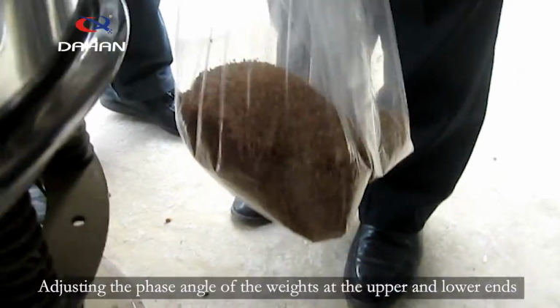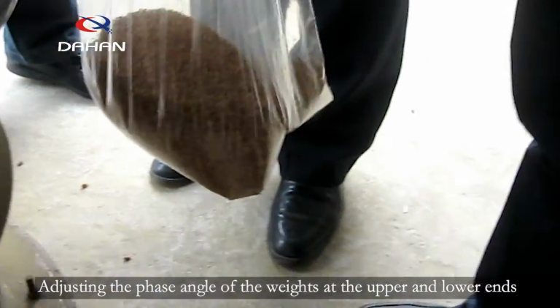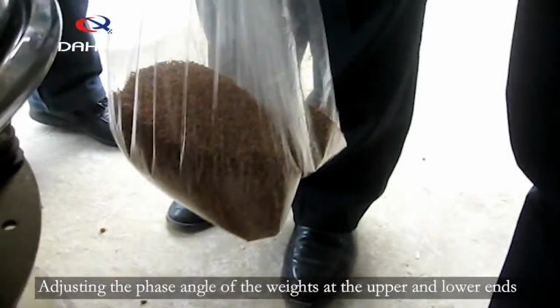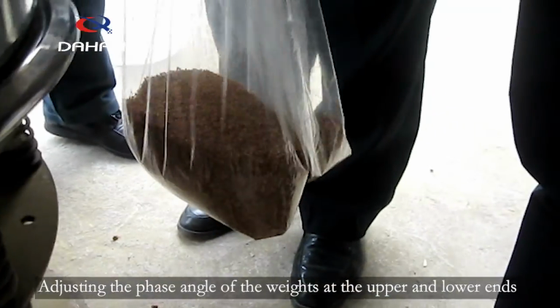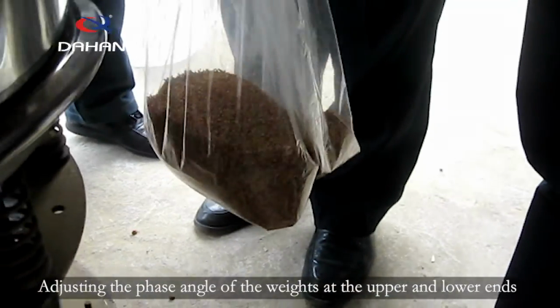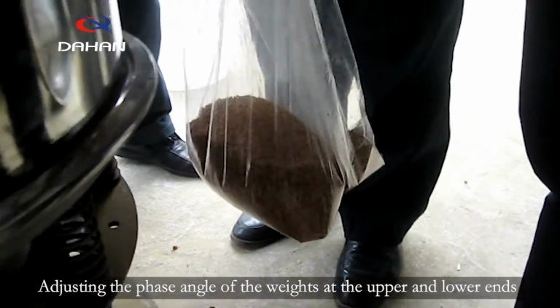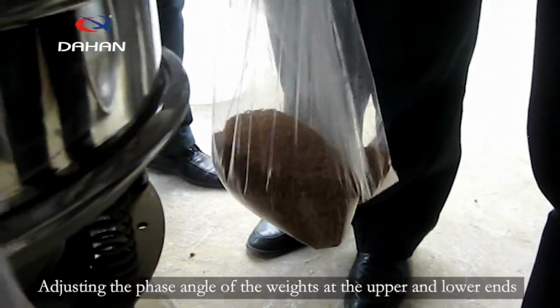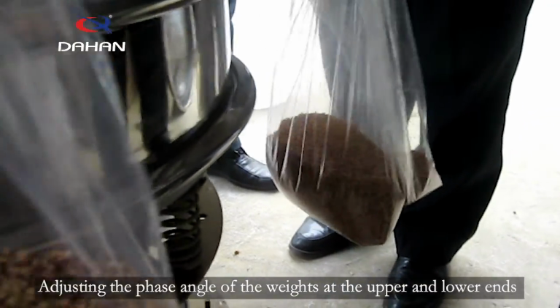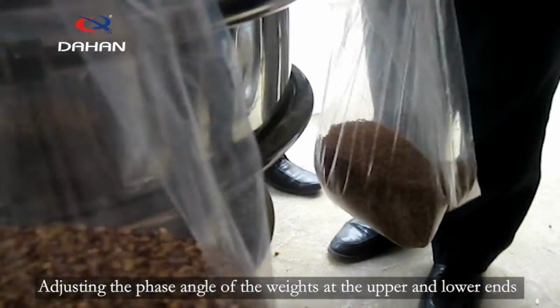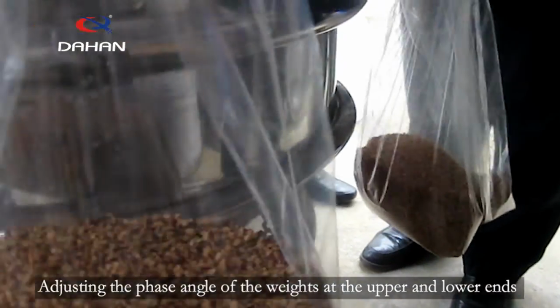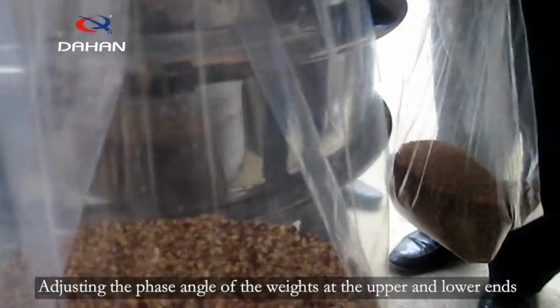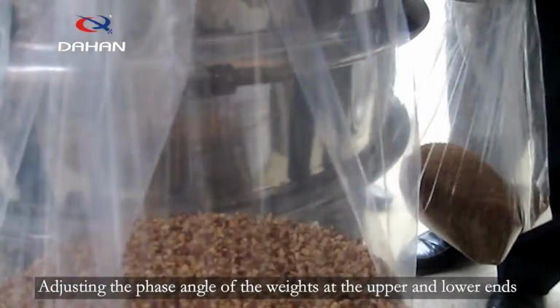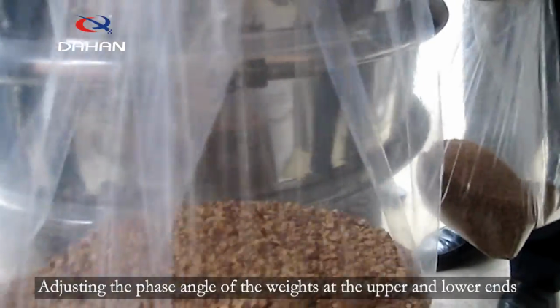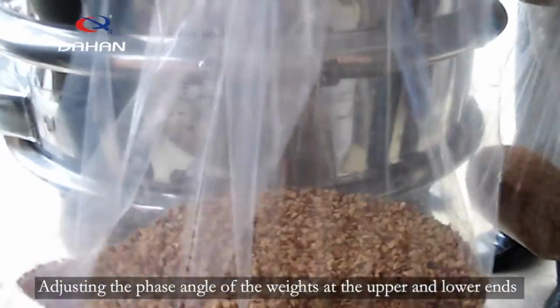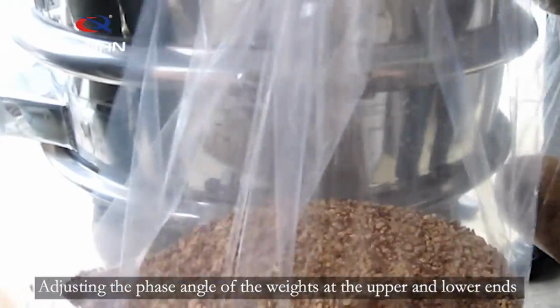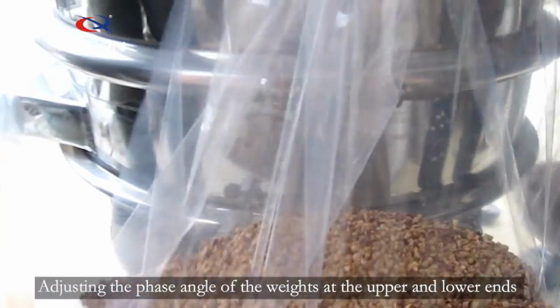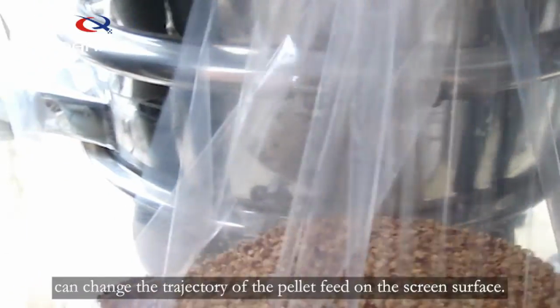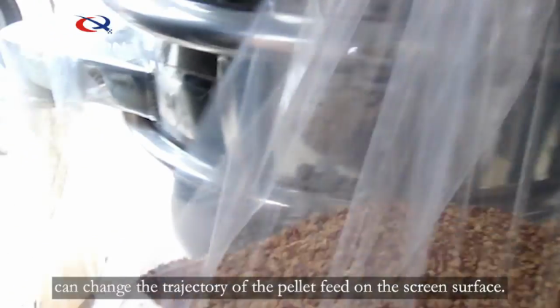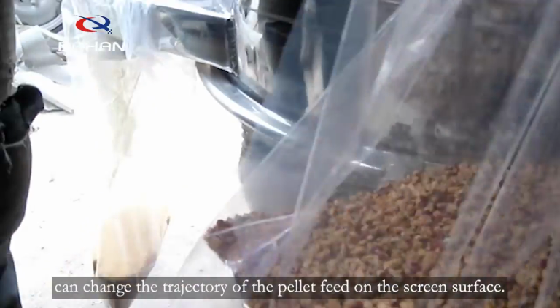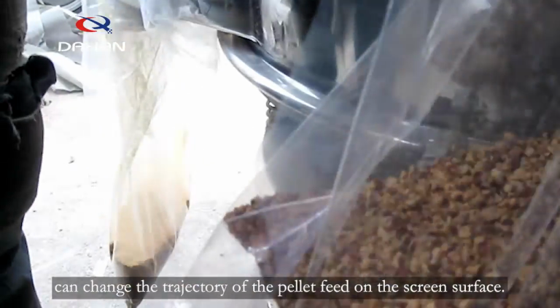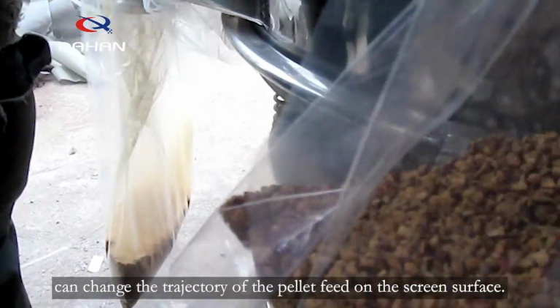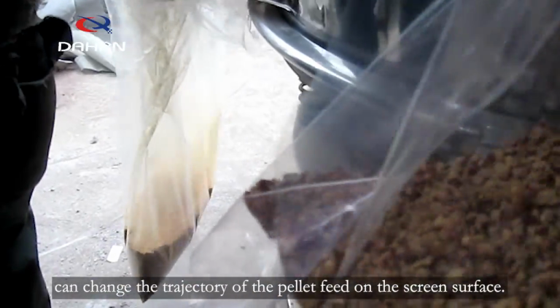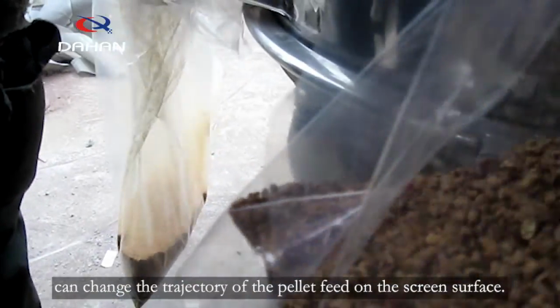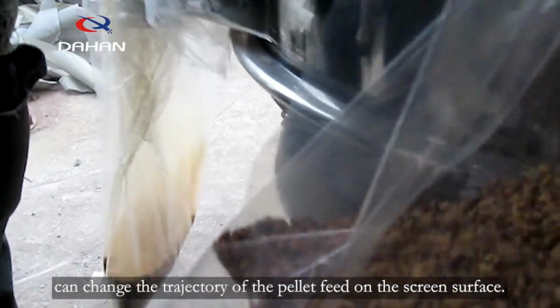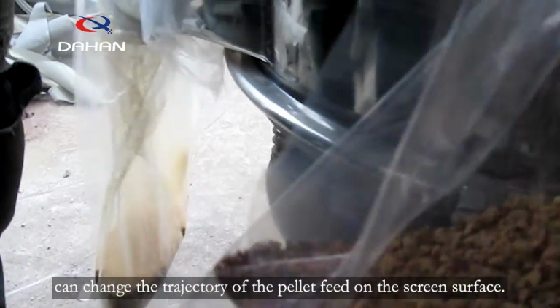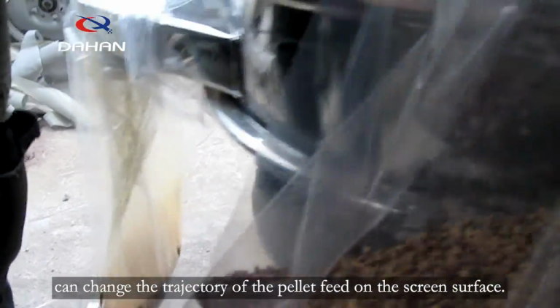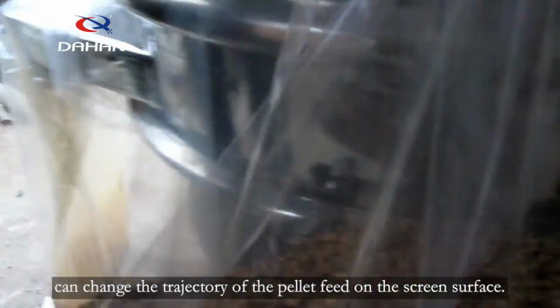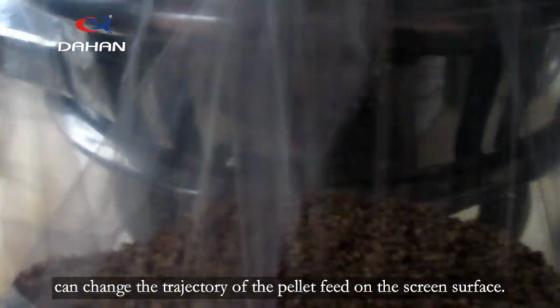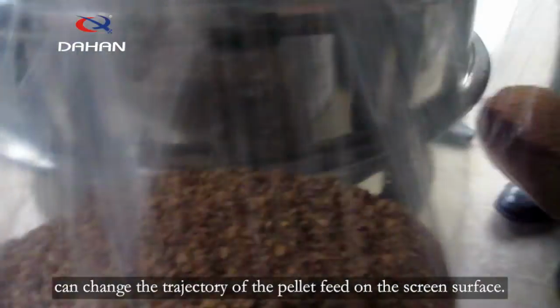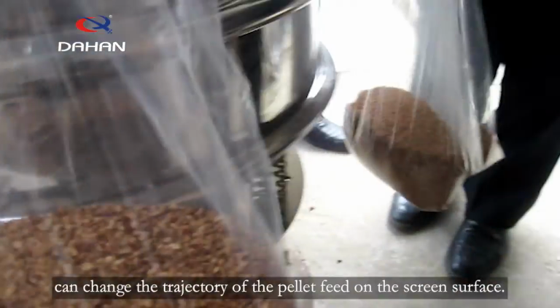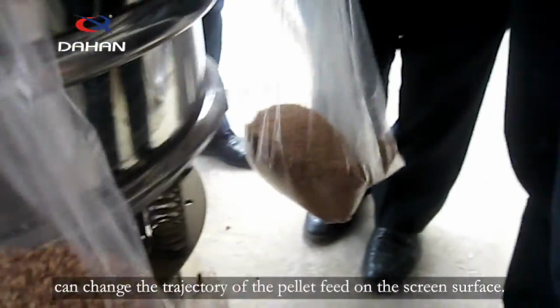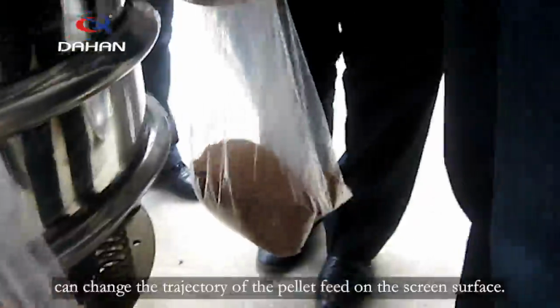Adjusting the phase angle of the weights at the upper and lower ends can change the trajectory of the pellet feed on the screen surface.